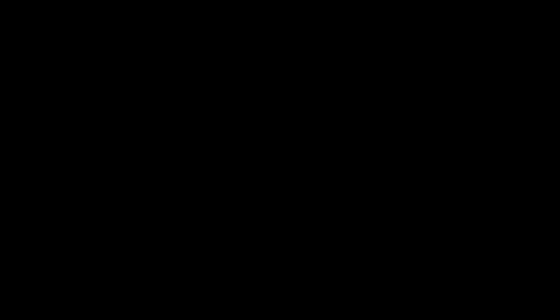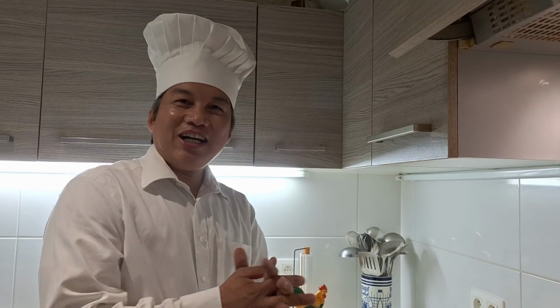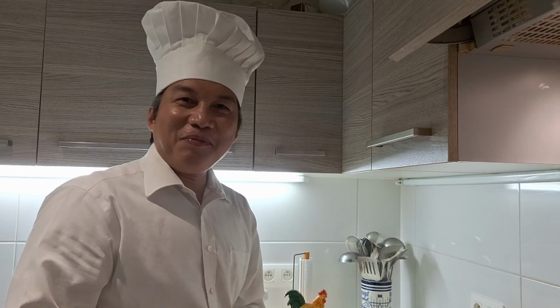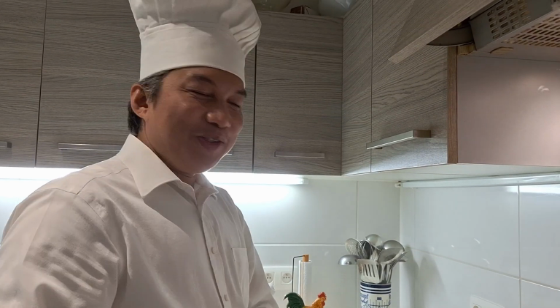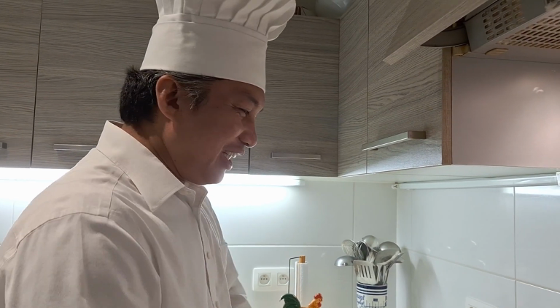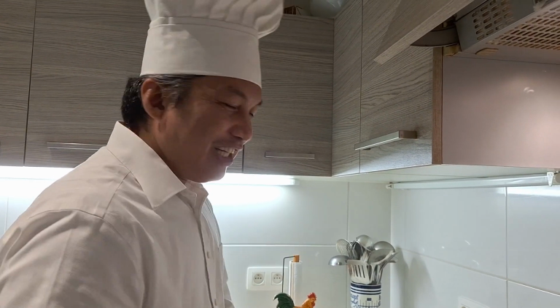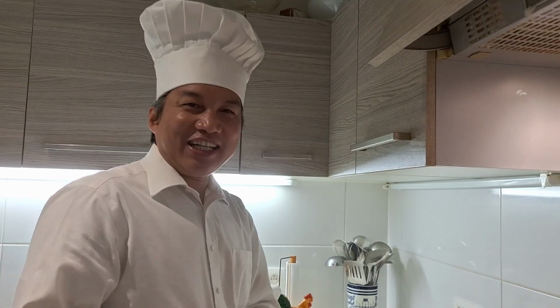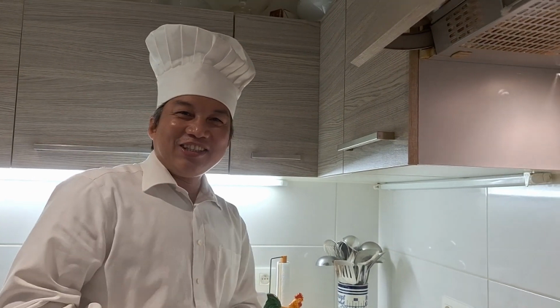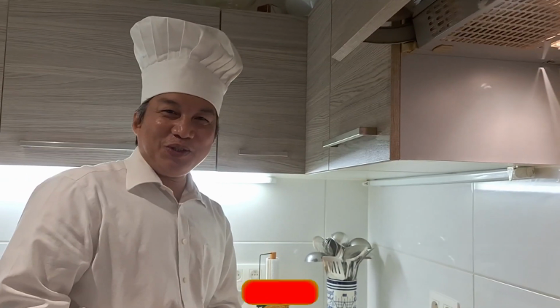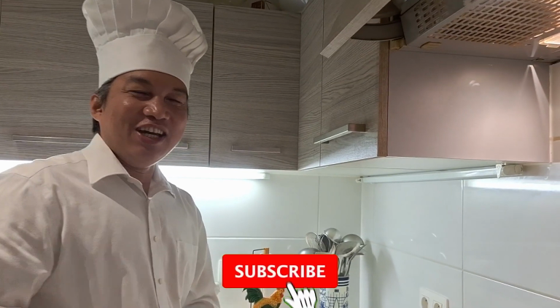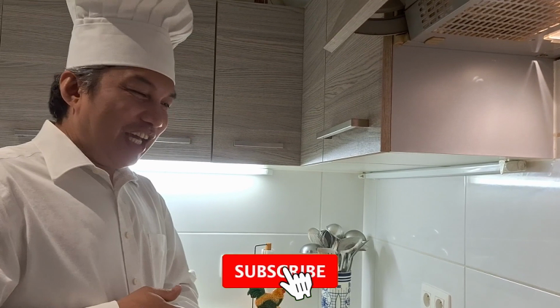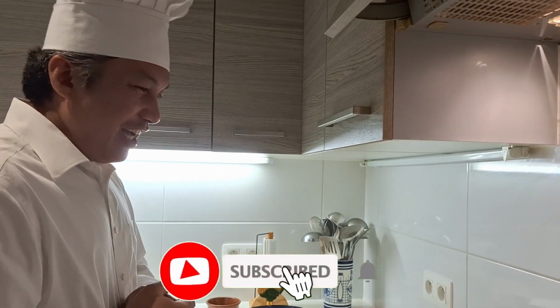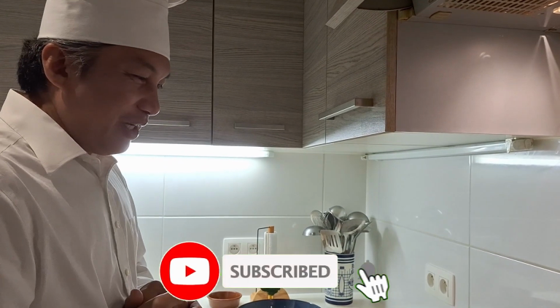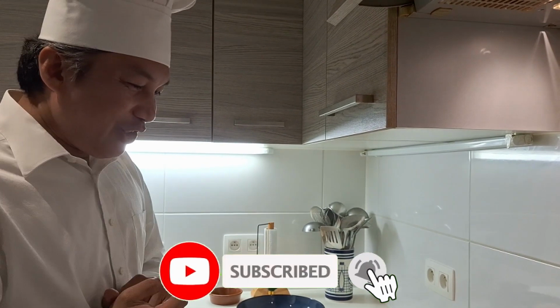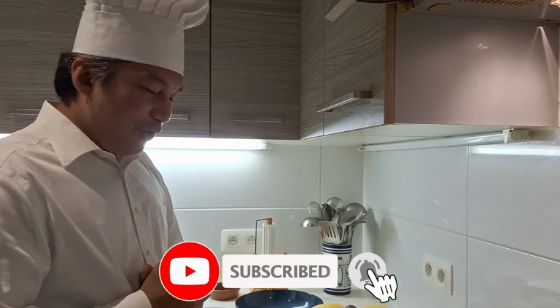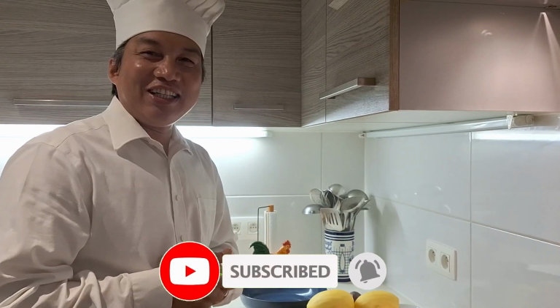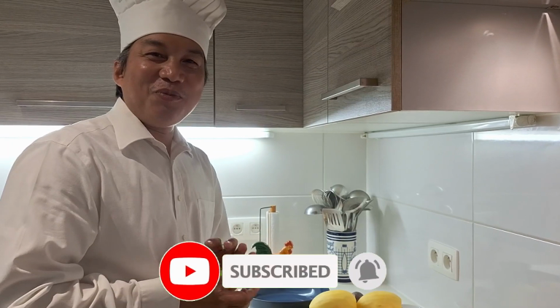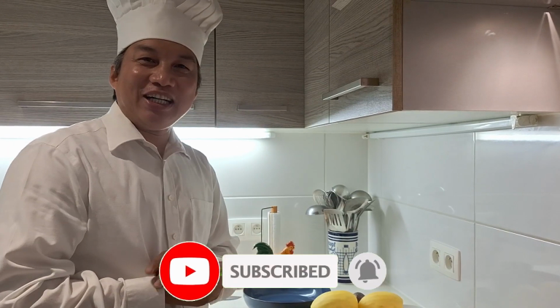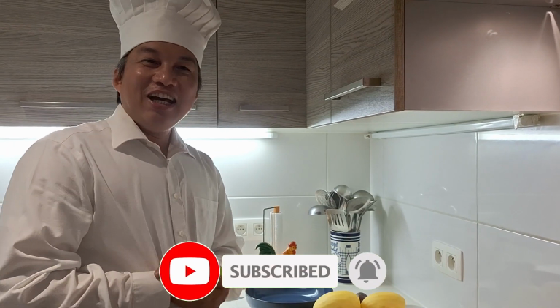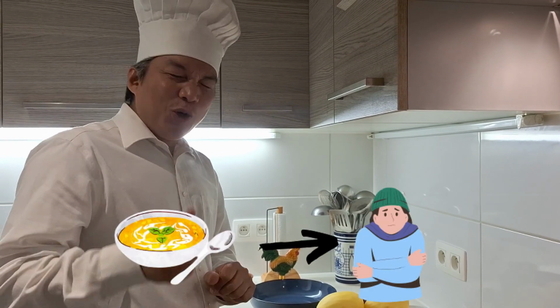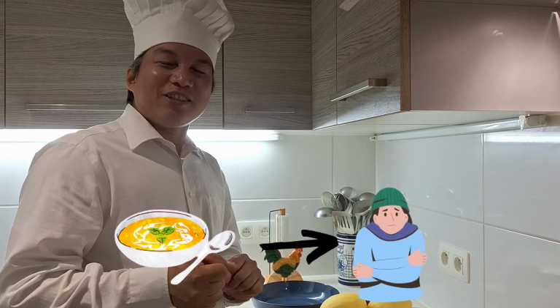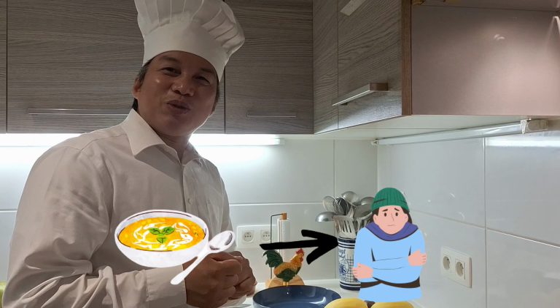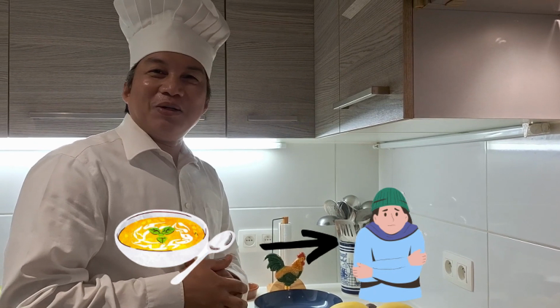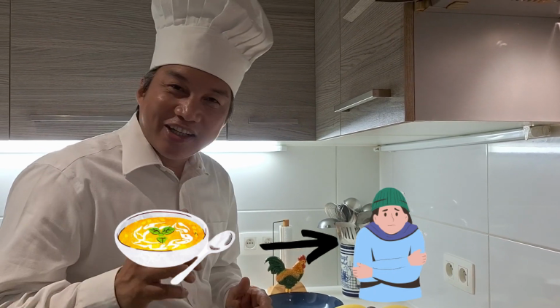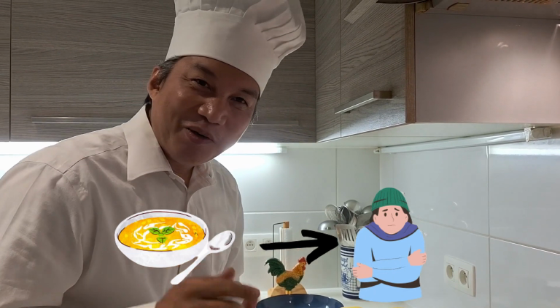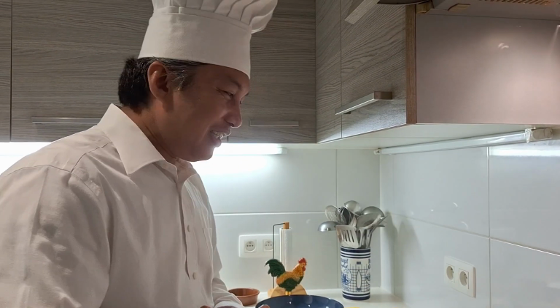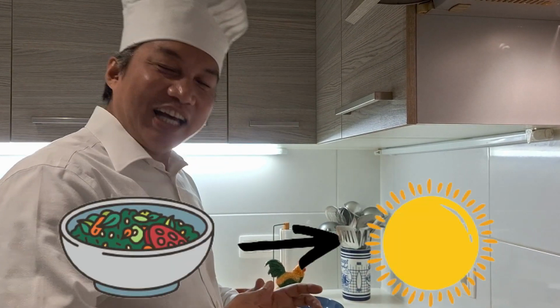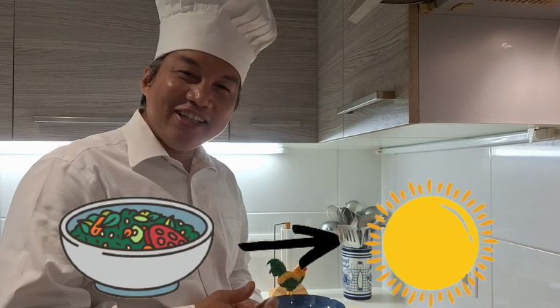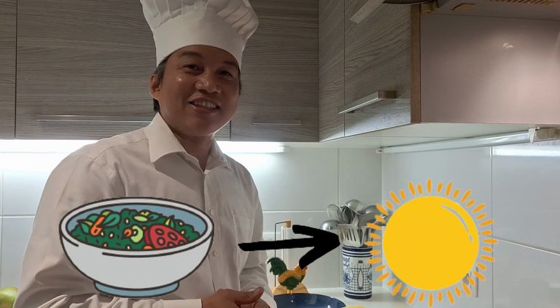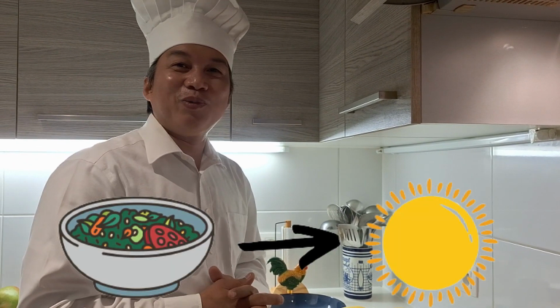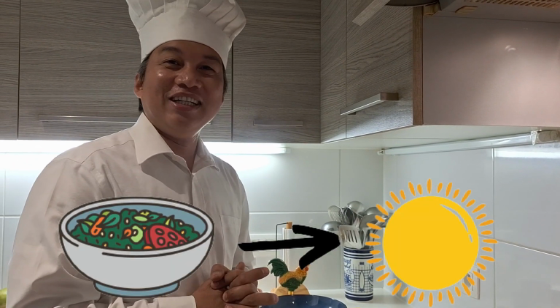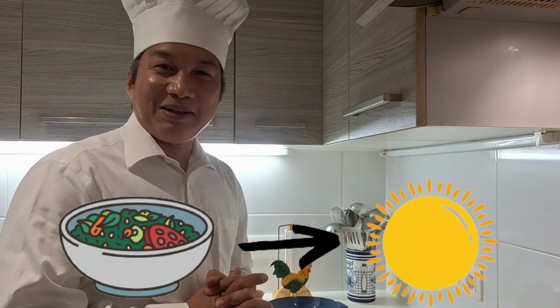Hello guys, welcome back to my YouTube channel. Today I will show you another kind of menu. Soup is good for the winter, but salad is good for the summer.